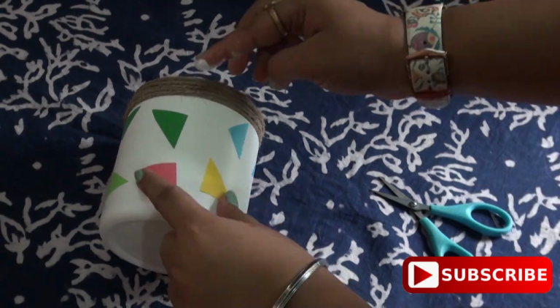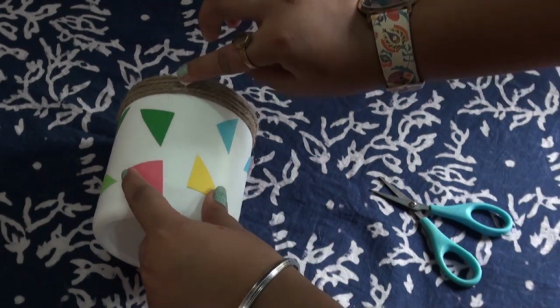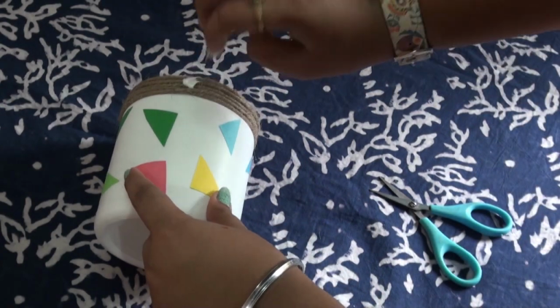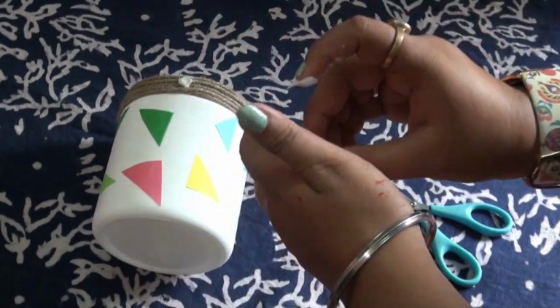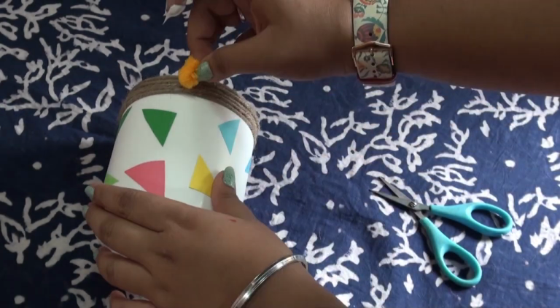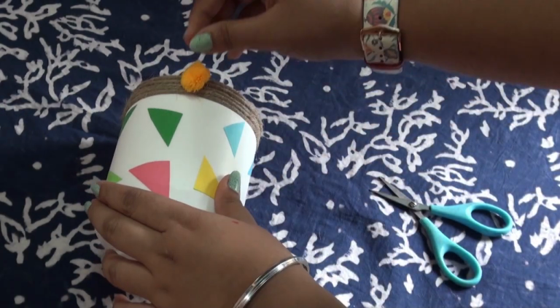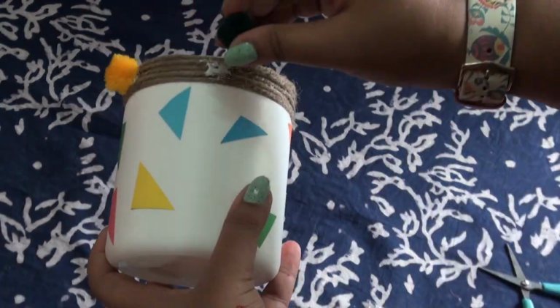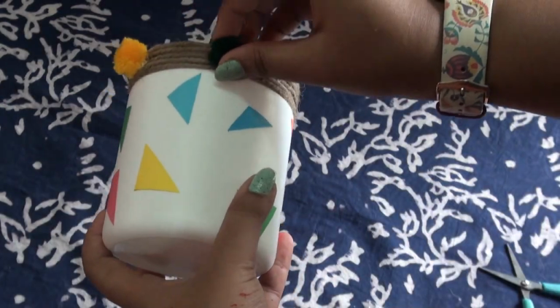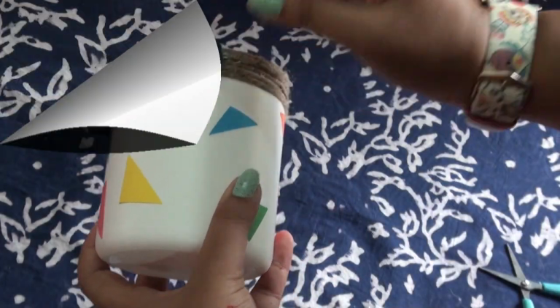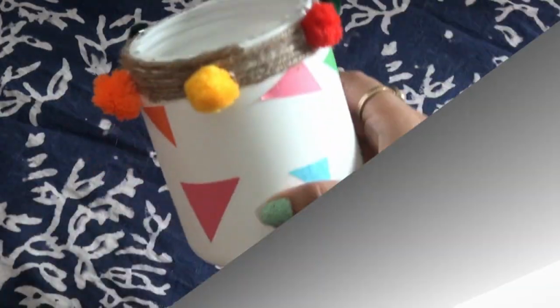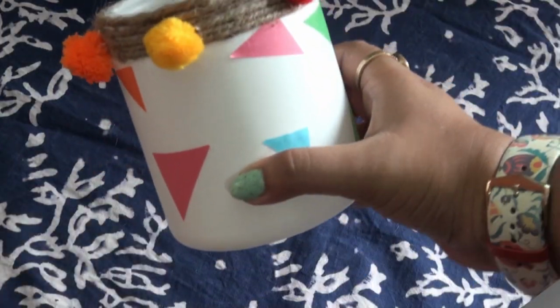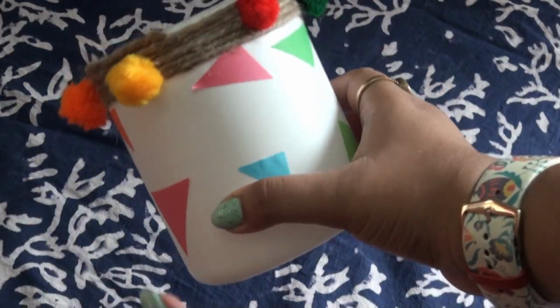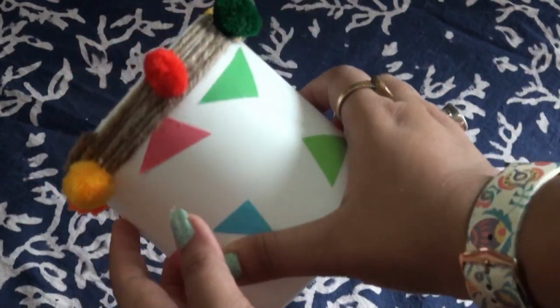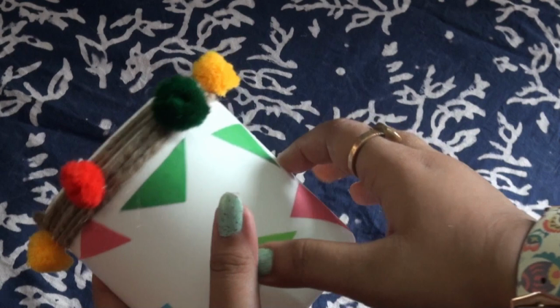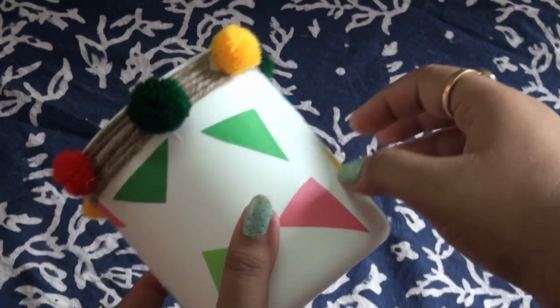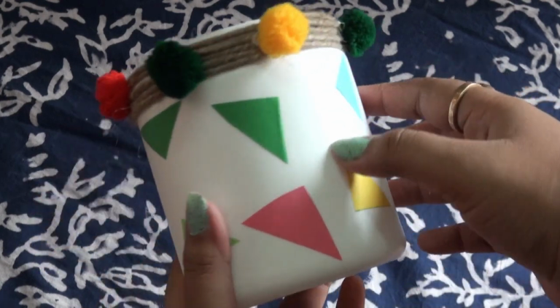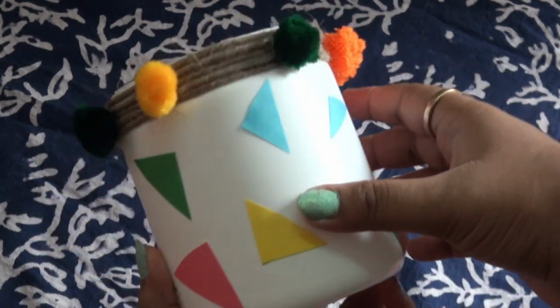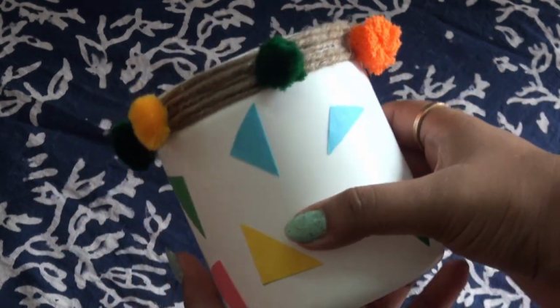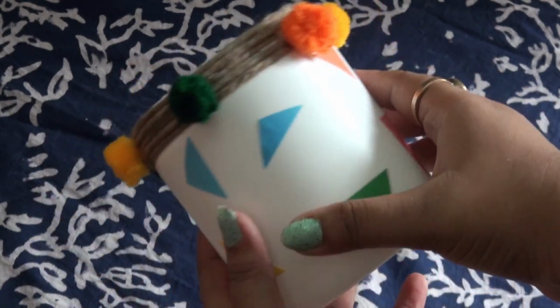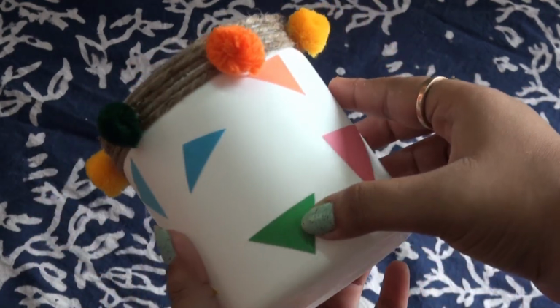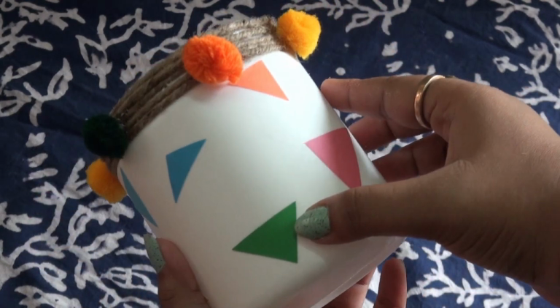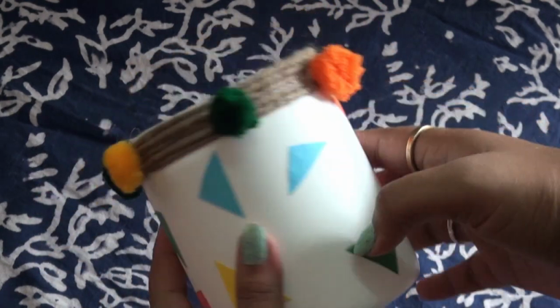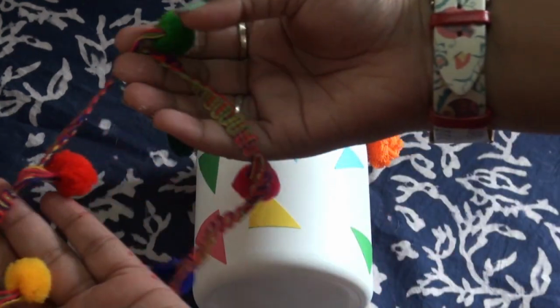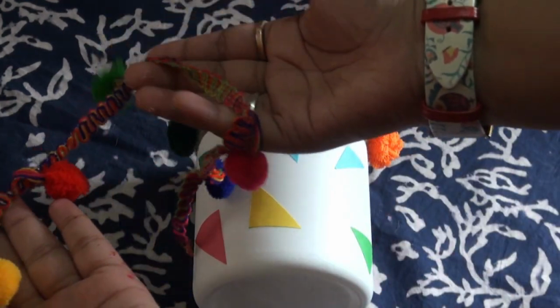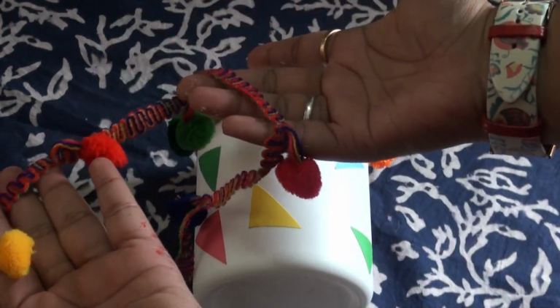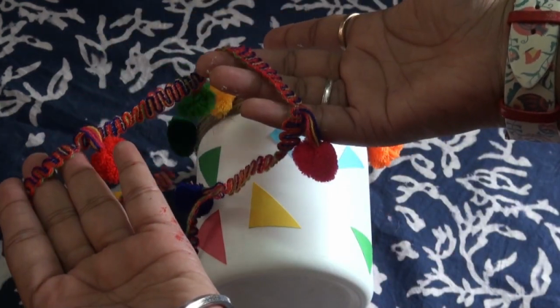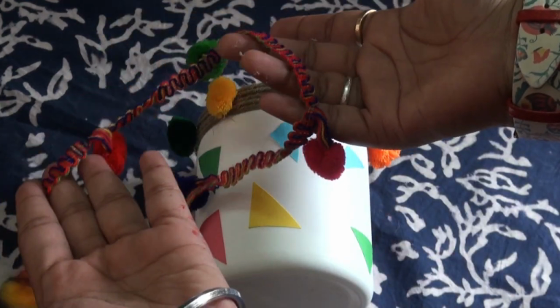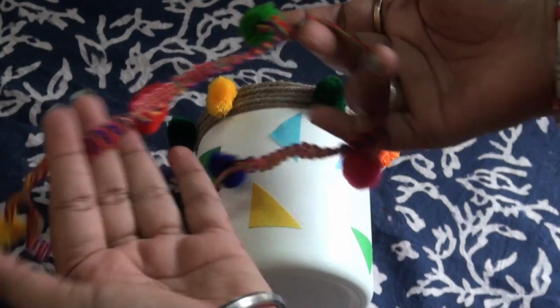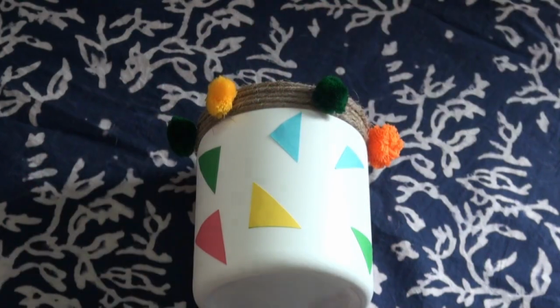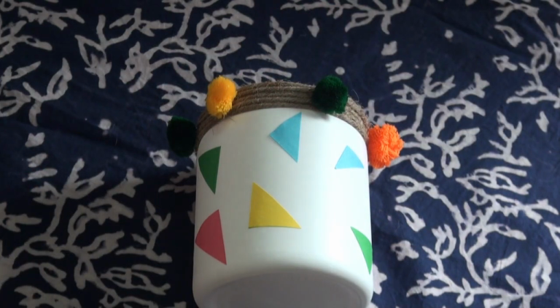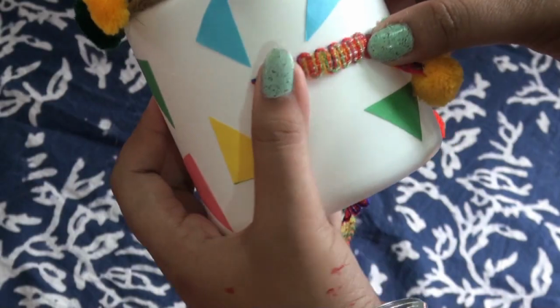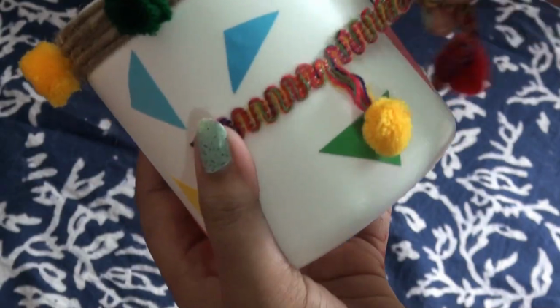Remember the pom pom balls — add them now with some glue. And lastly, add the pom pom lace in the middle portion of the bottle.